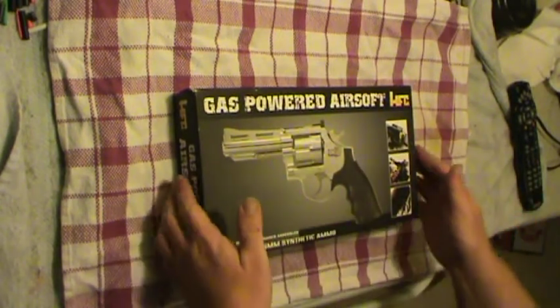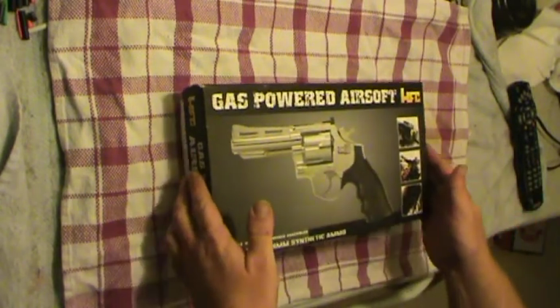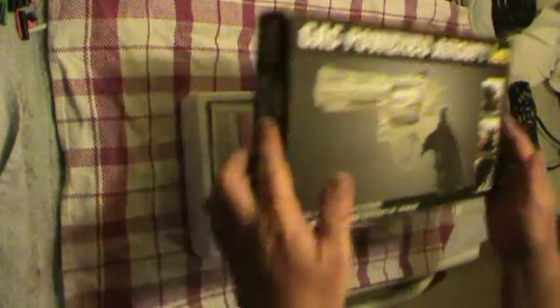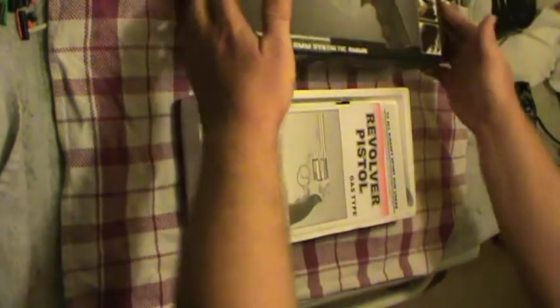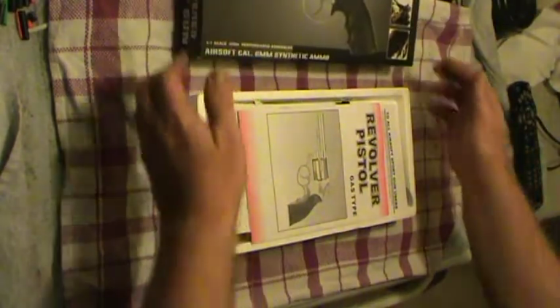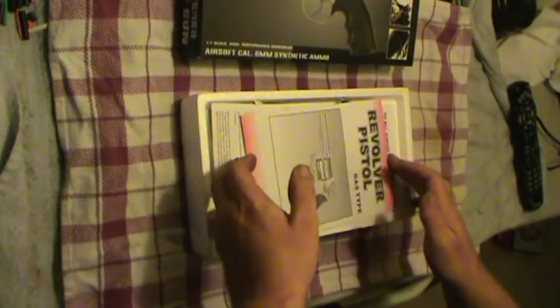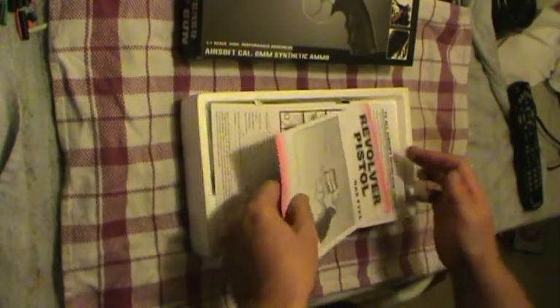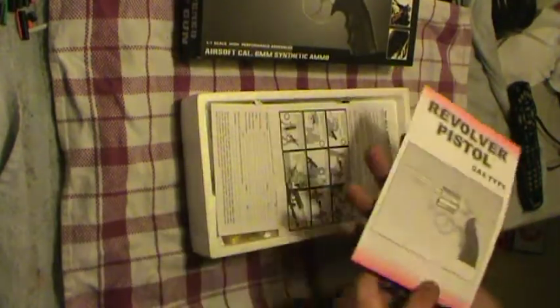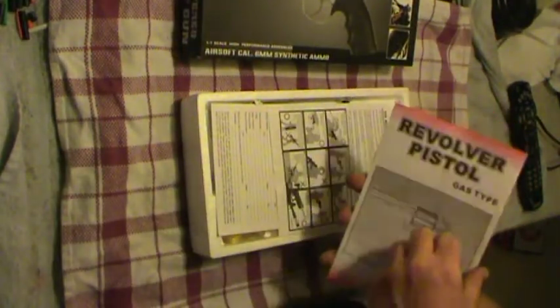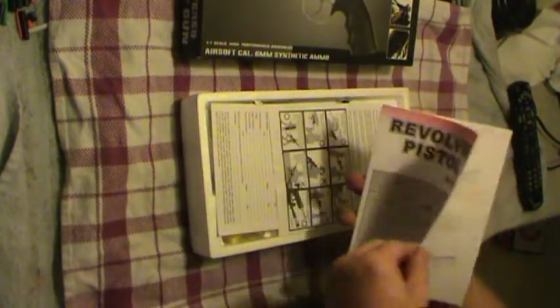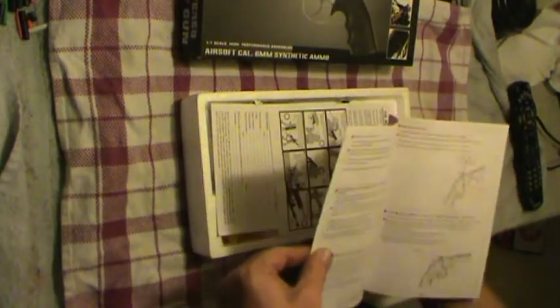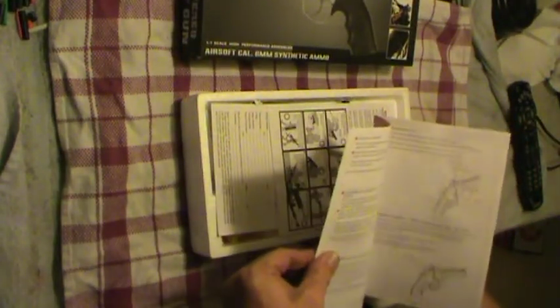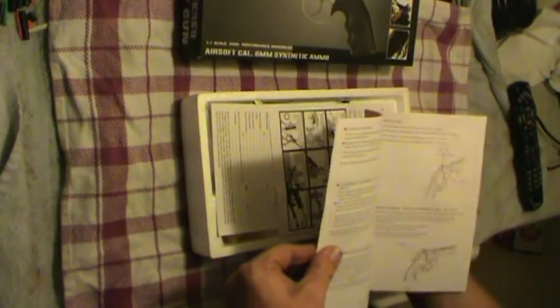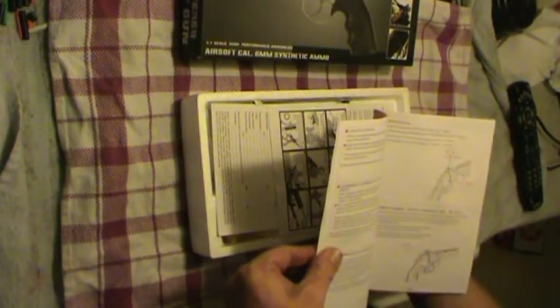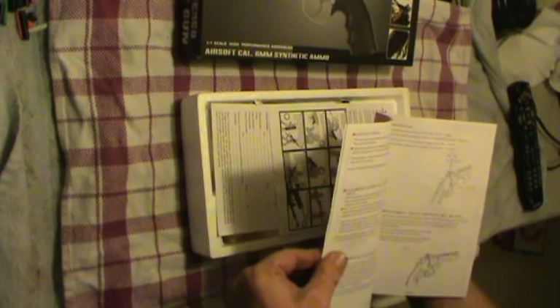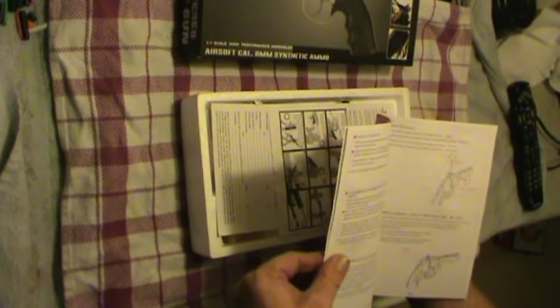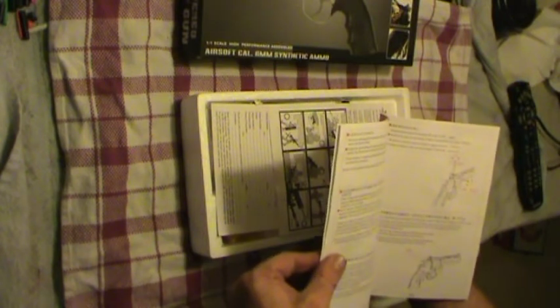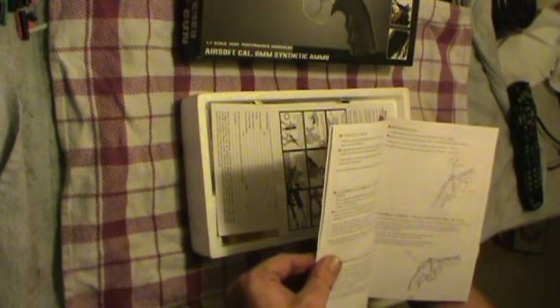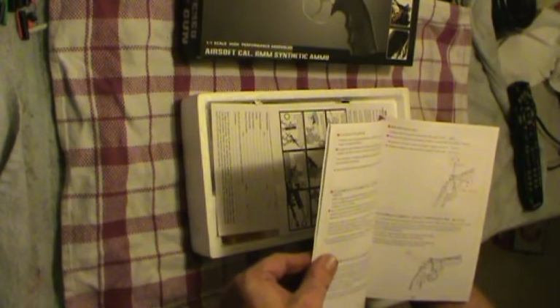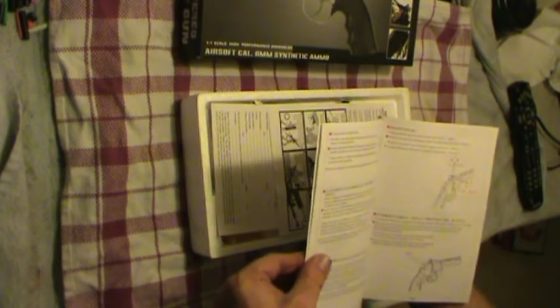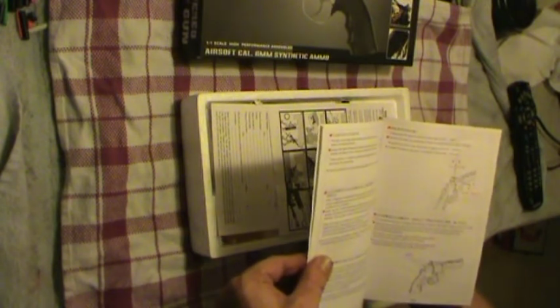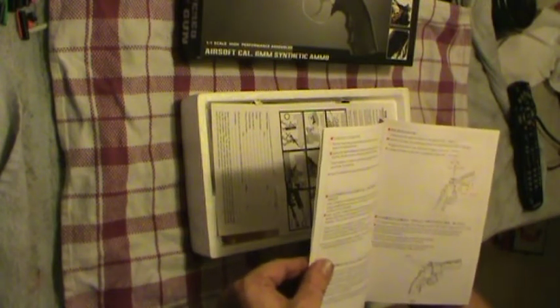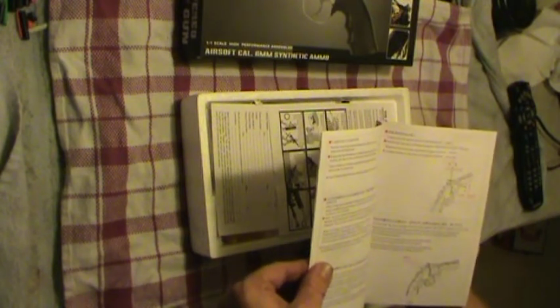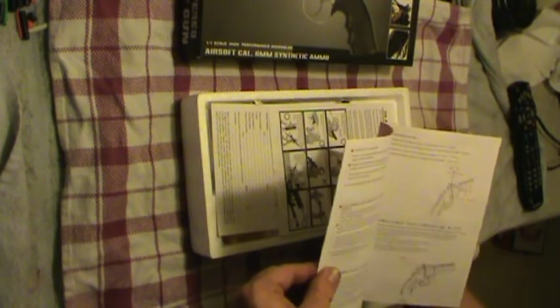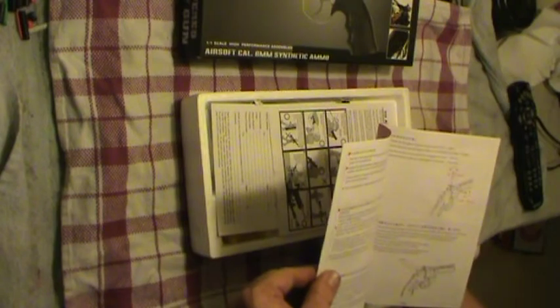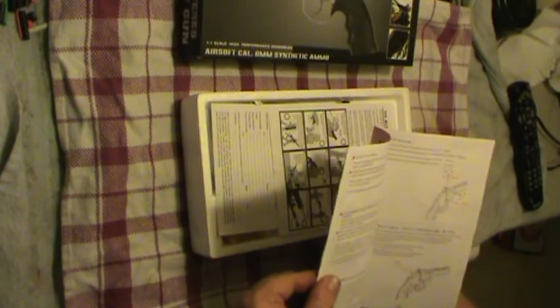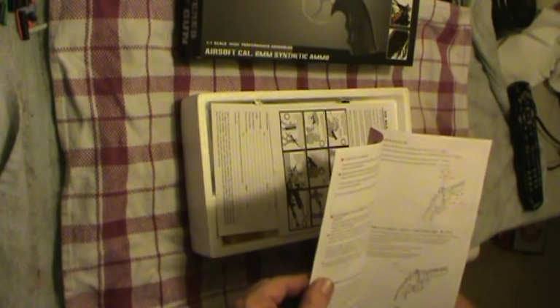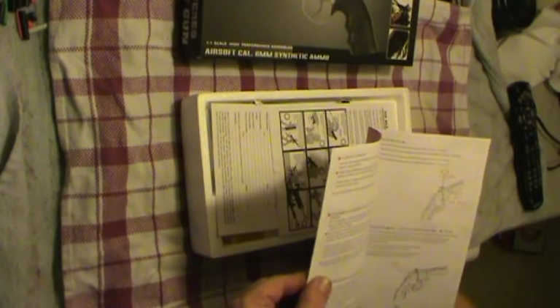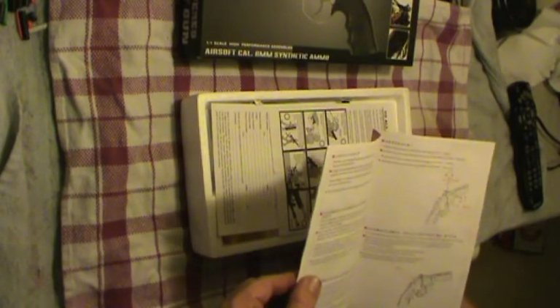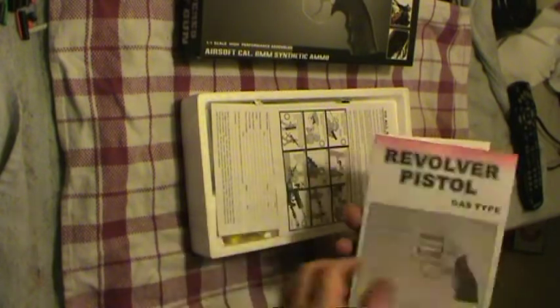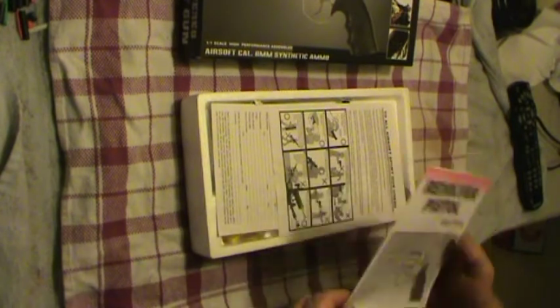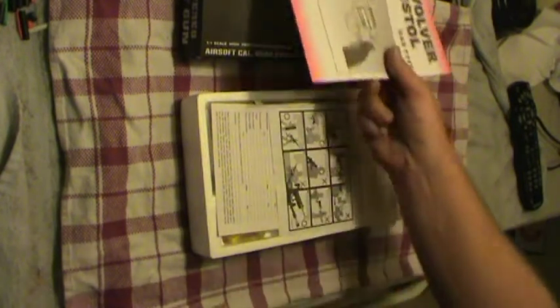Let's go inside and take a look at this thing first. We have our instructions. English — multiple languages: English, Chinese, German, looks like Spanish, and I'm not really sure what the last one is, but it's a nice instruction manual.